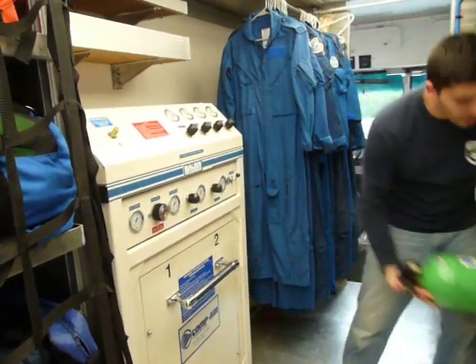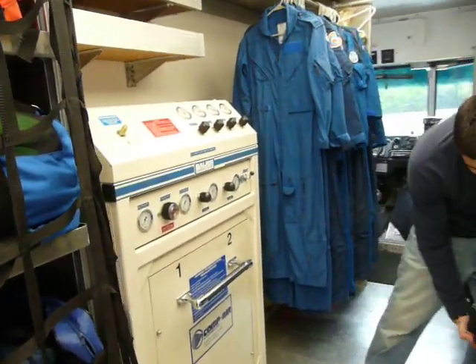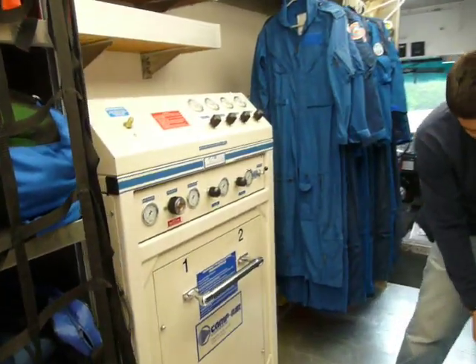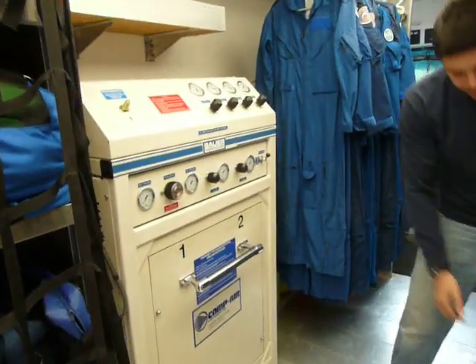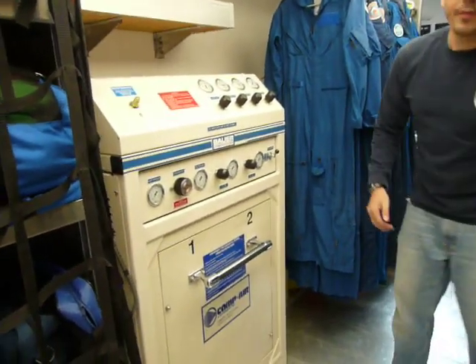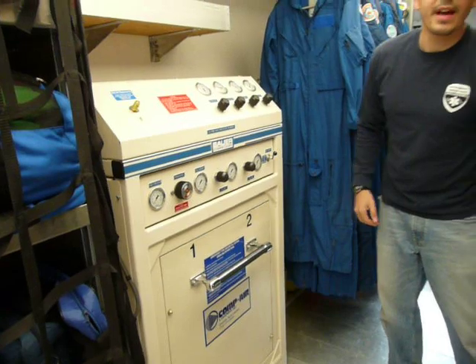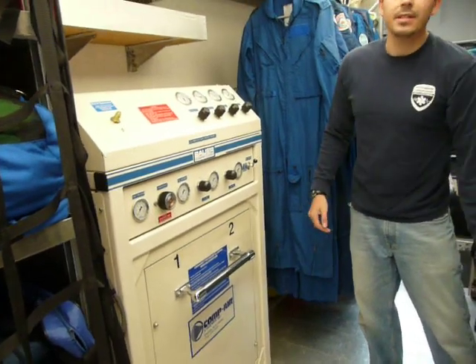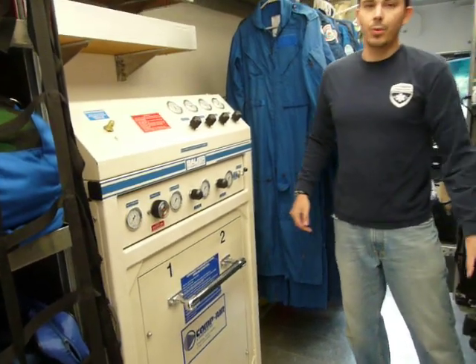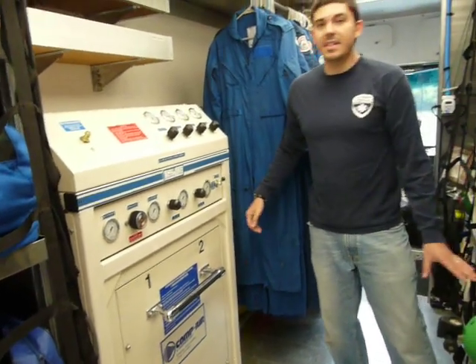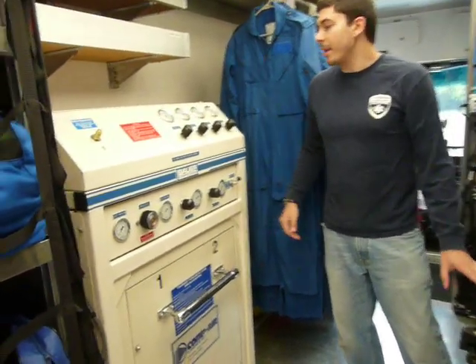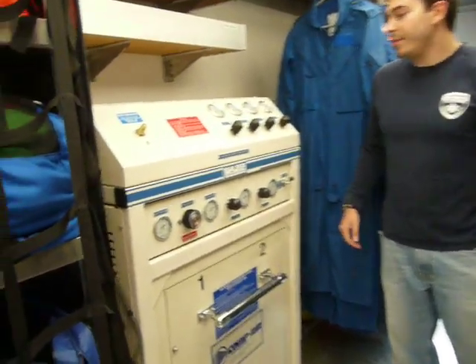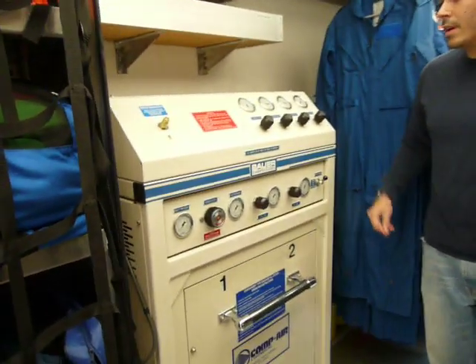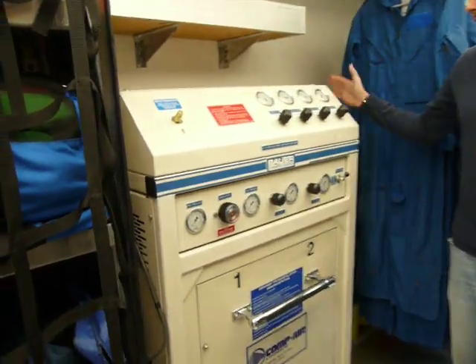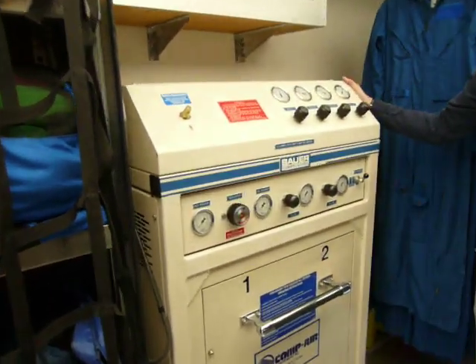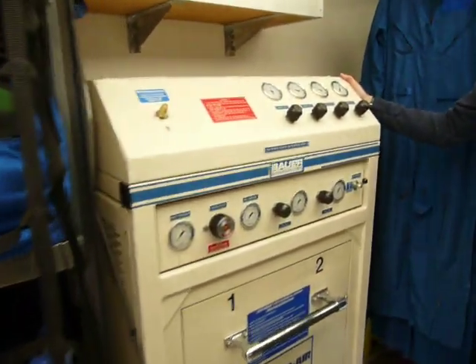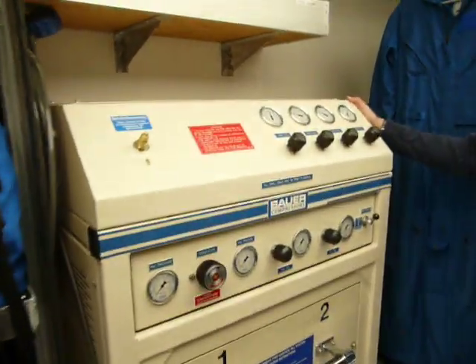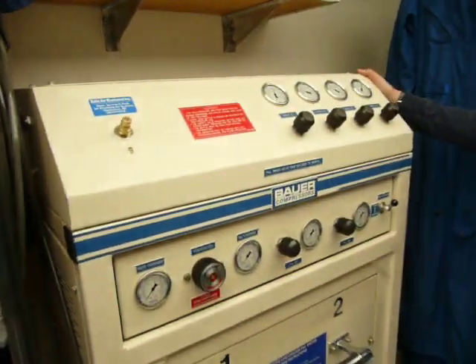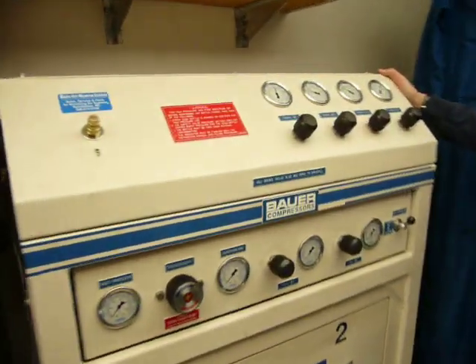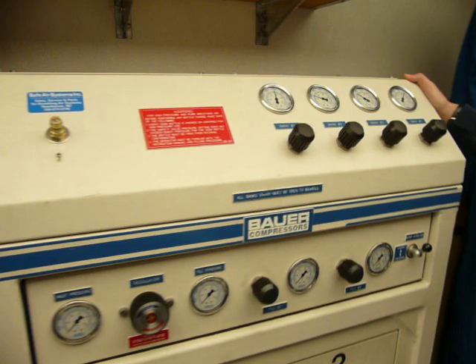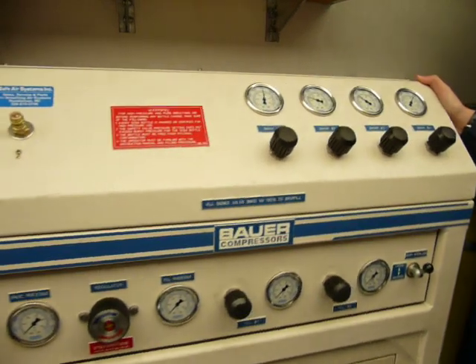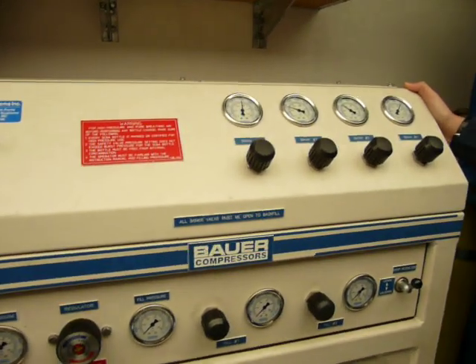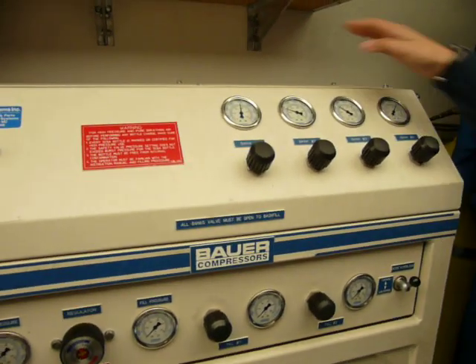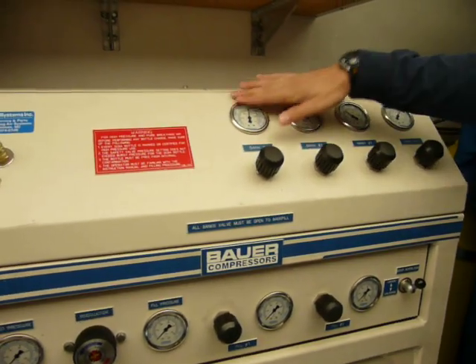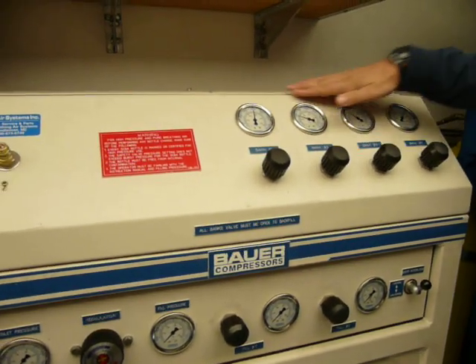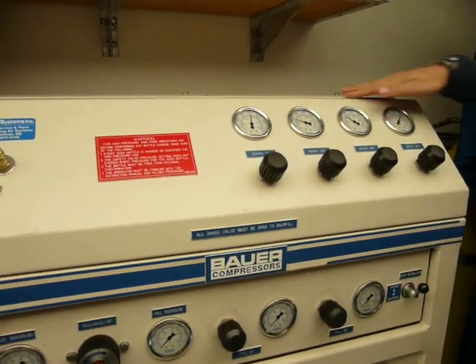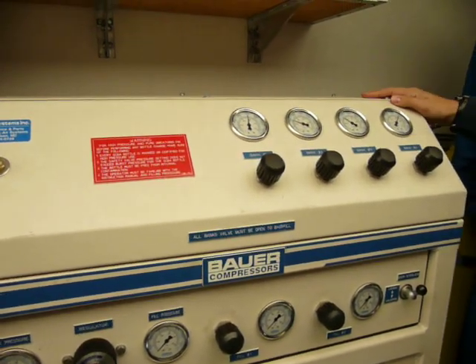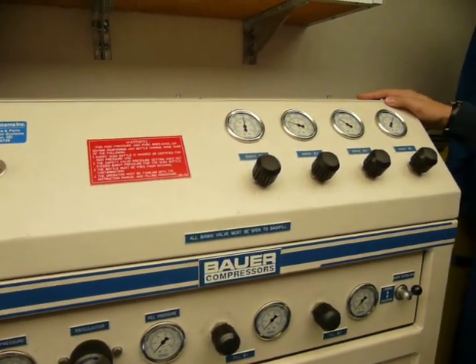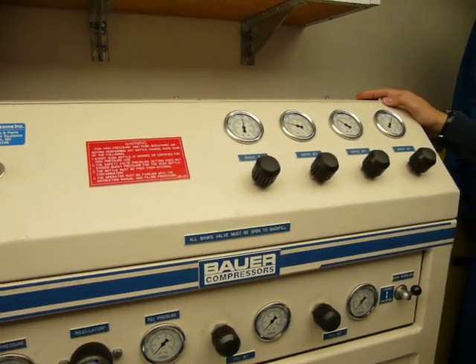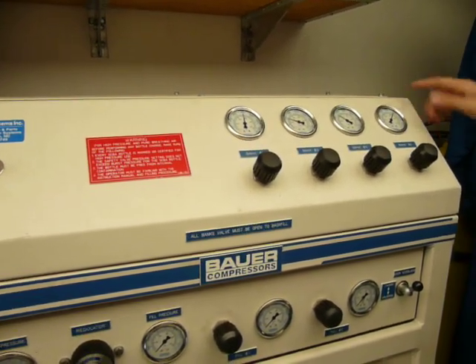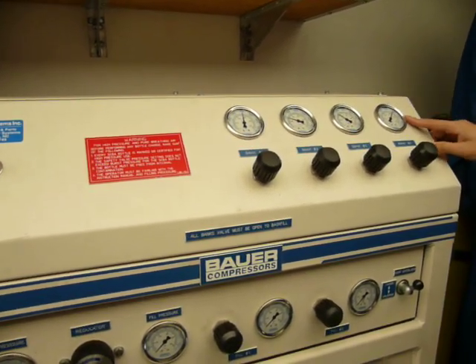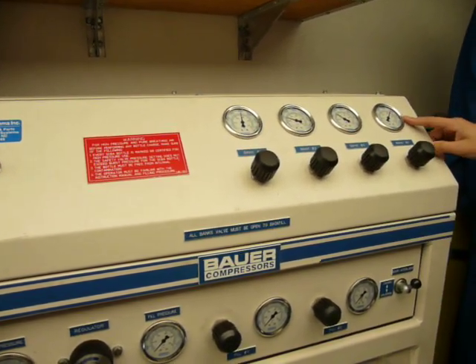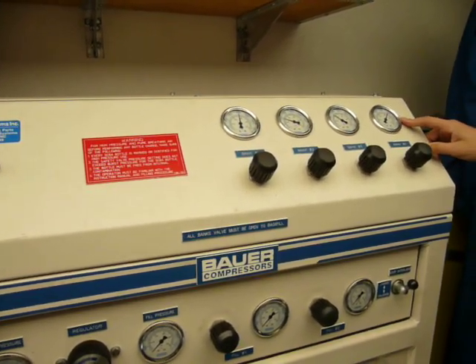Right now, this bottle is right around 4,000 PSI, so we're just going to be topping it off. This is our cascade system. It has four banks that can be filled up to 6,000 PSI.